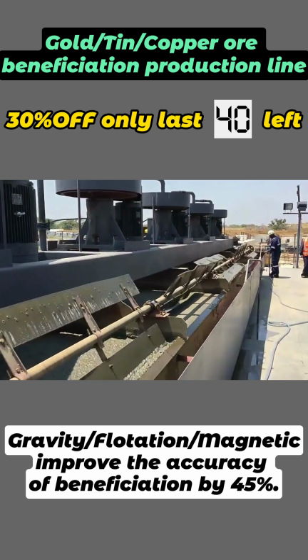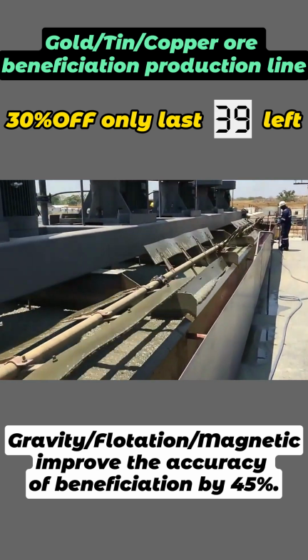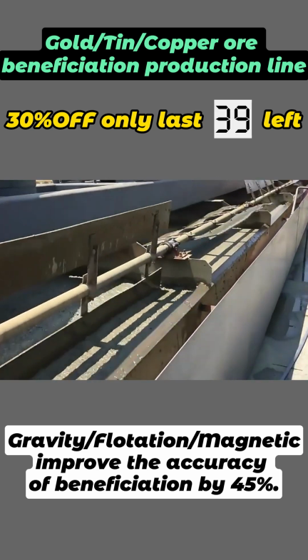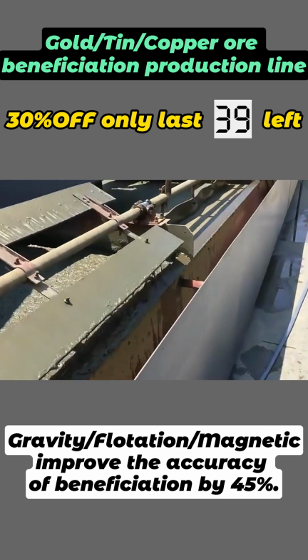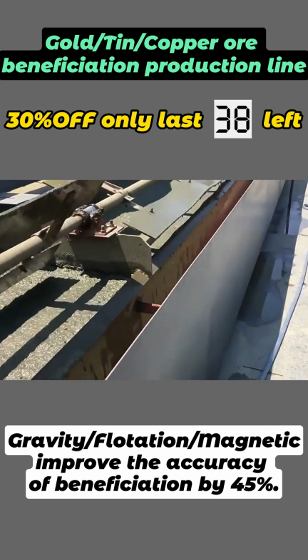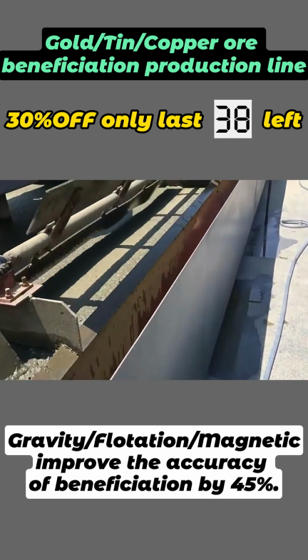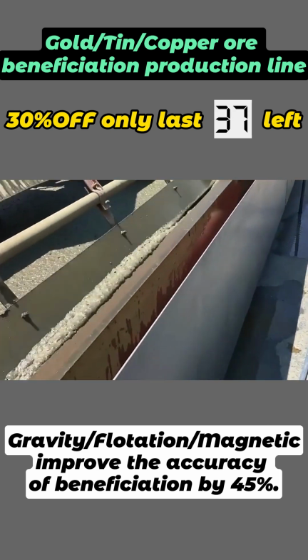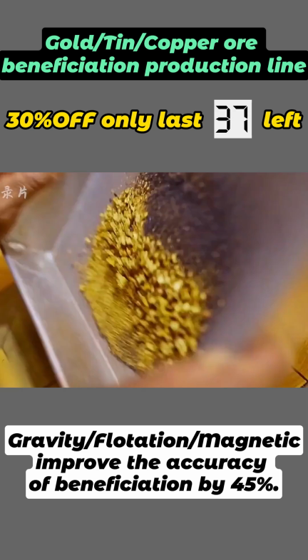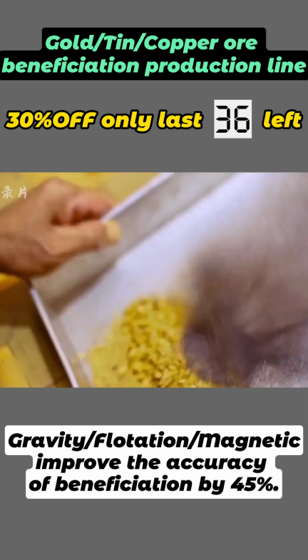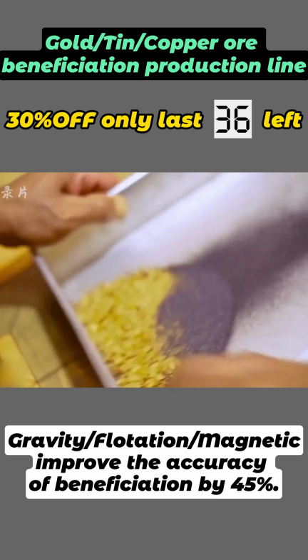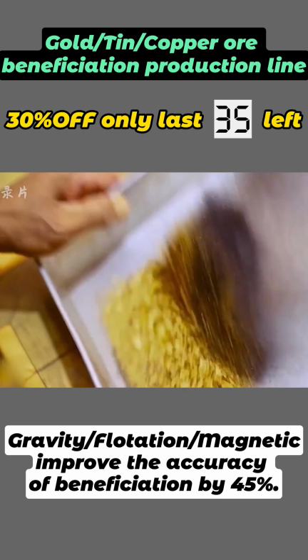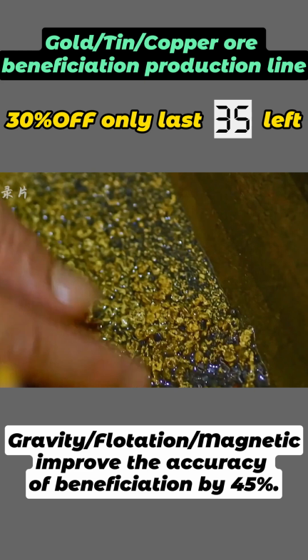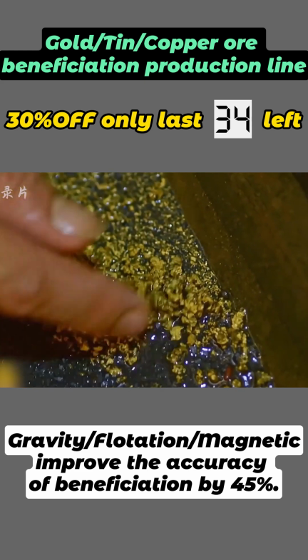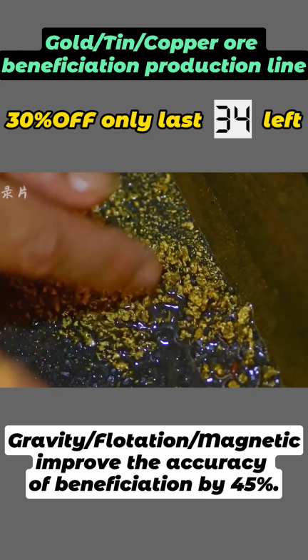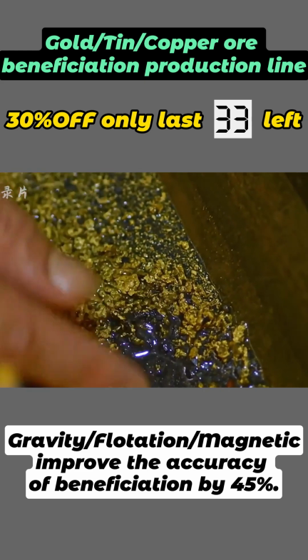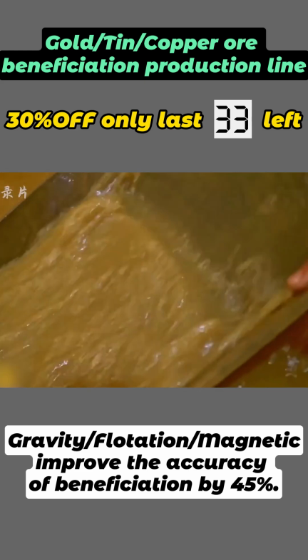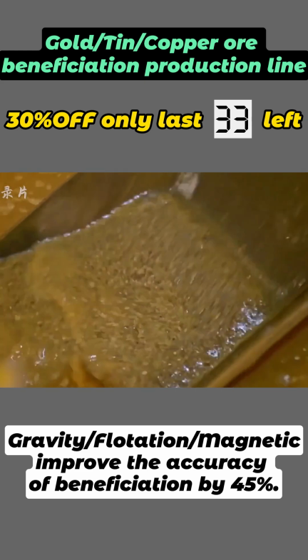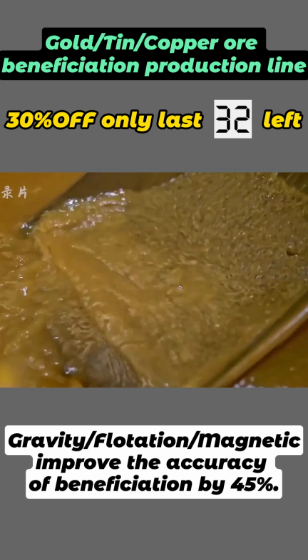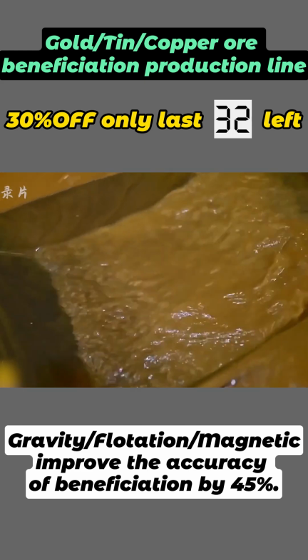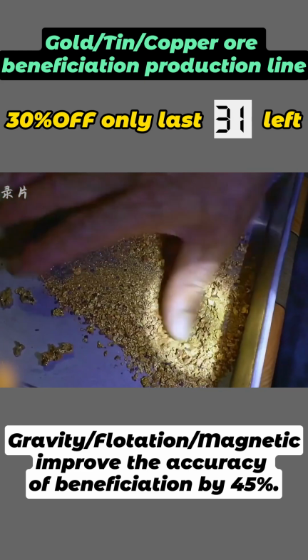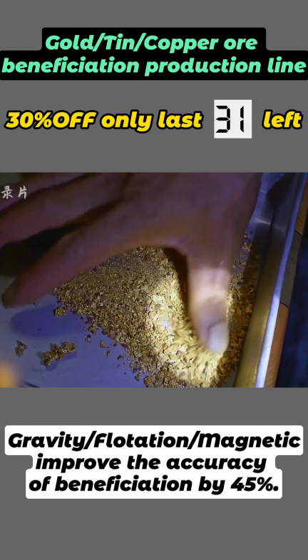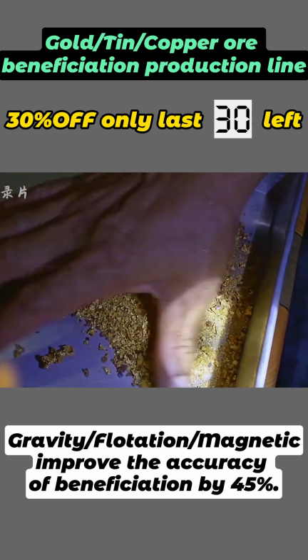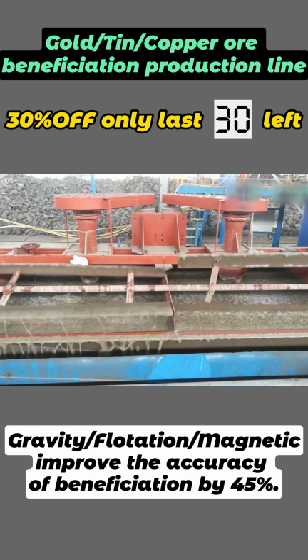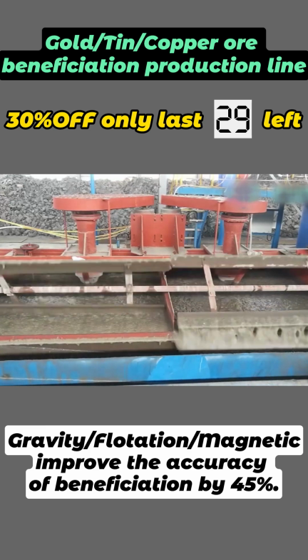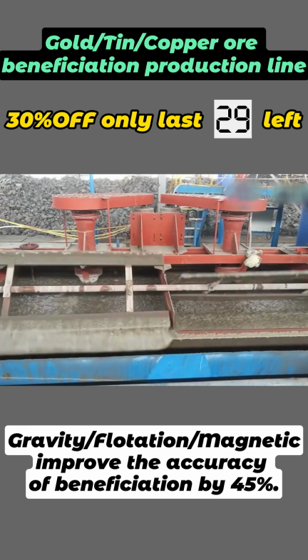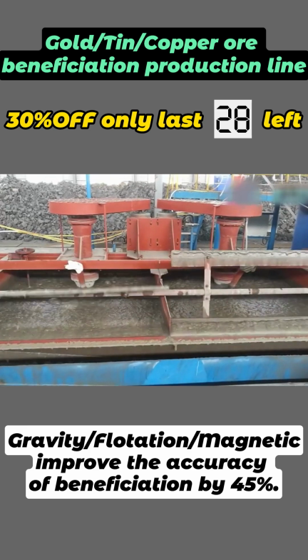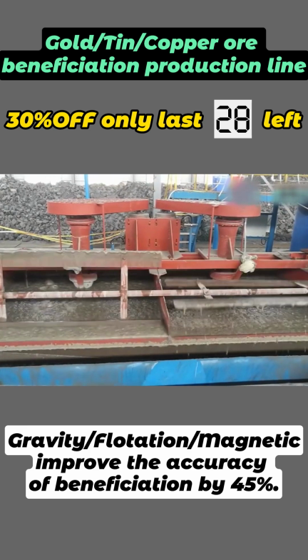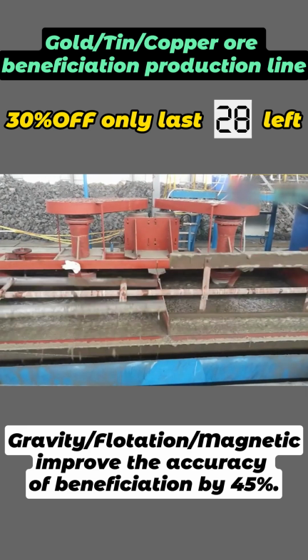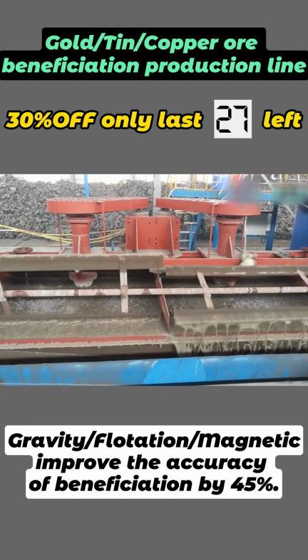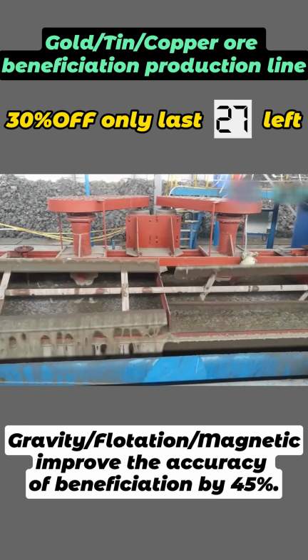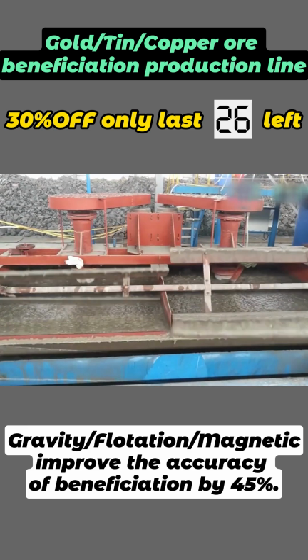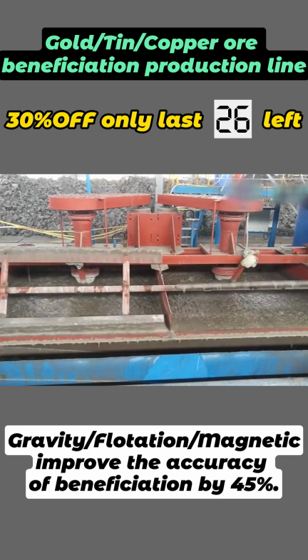Just in time for the recent sharp increase in the international price of gold, our processing line can separate all kinds of metal minerals according to the nature of different materials, with engineers' personally customized programs and accuracy of up to 95% or more.